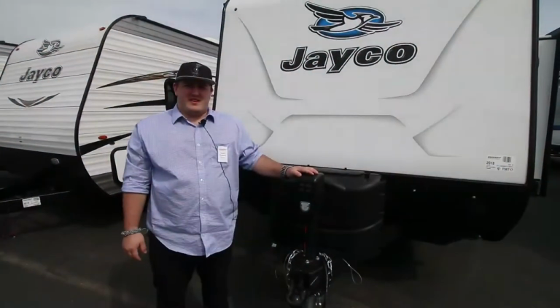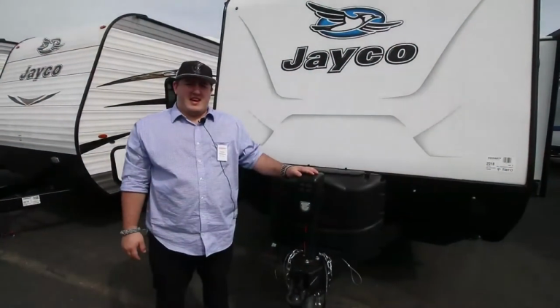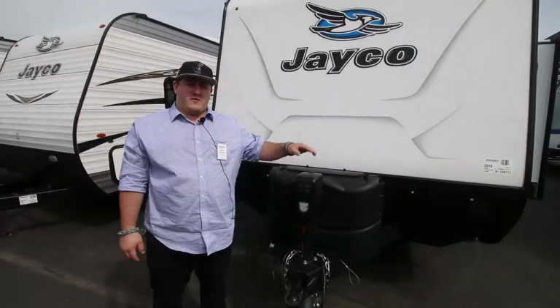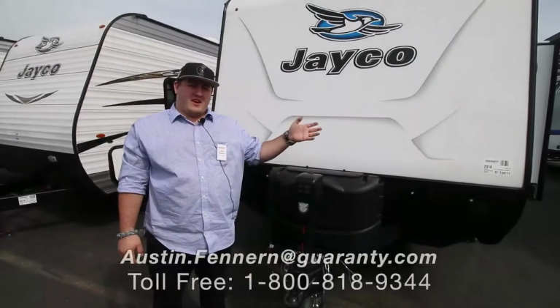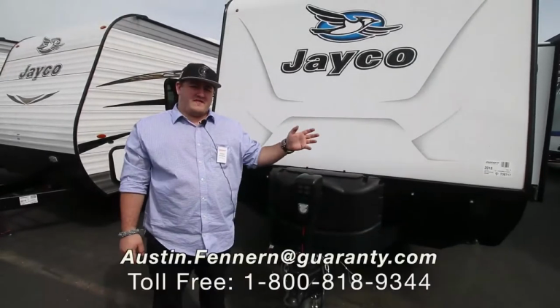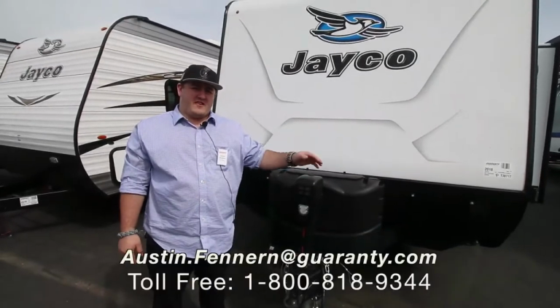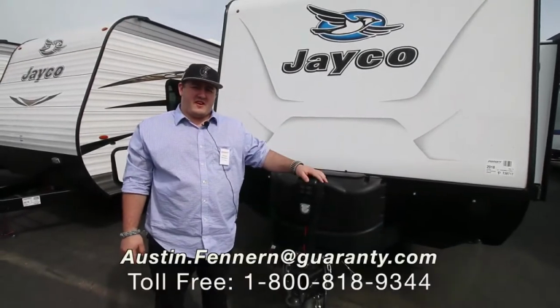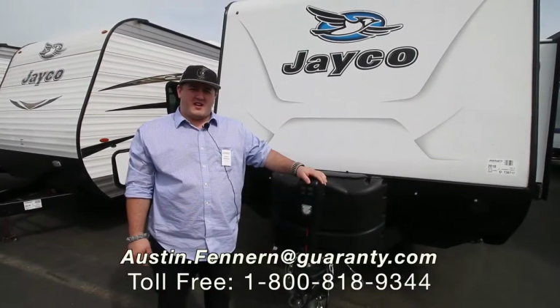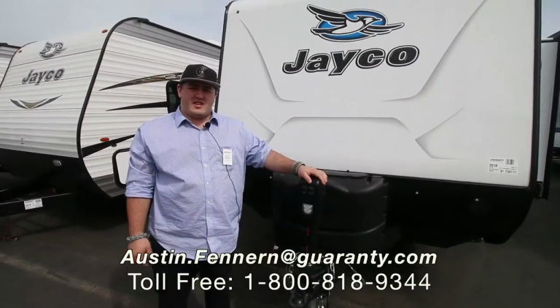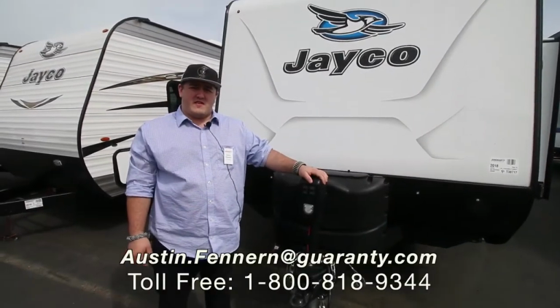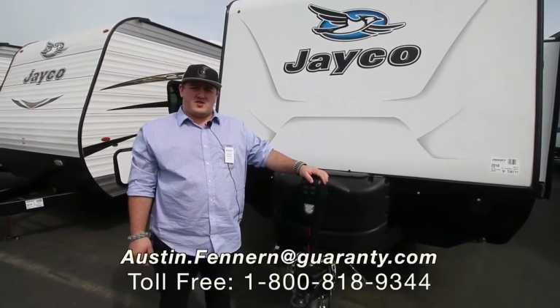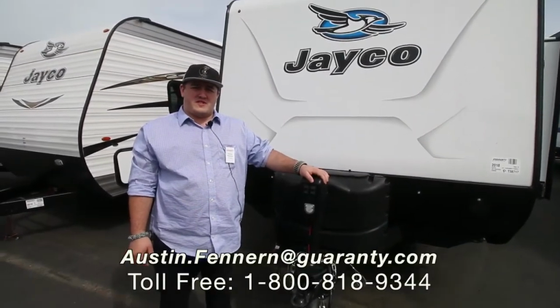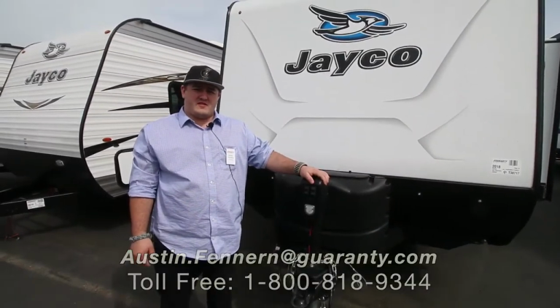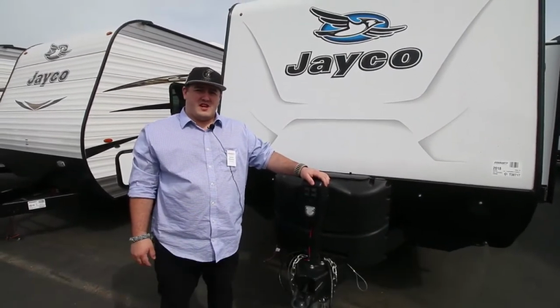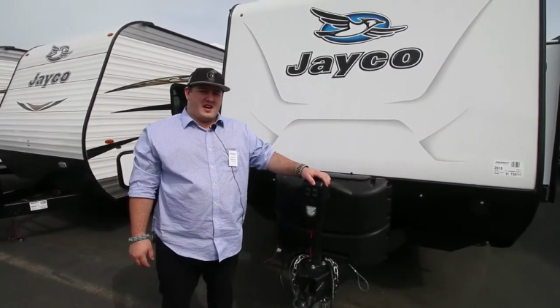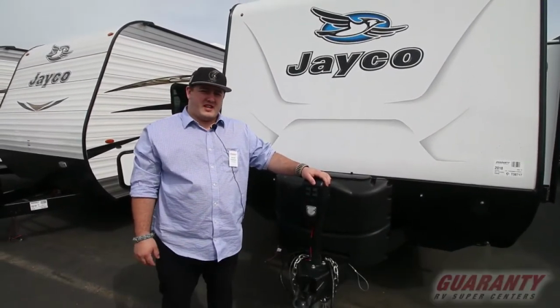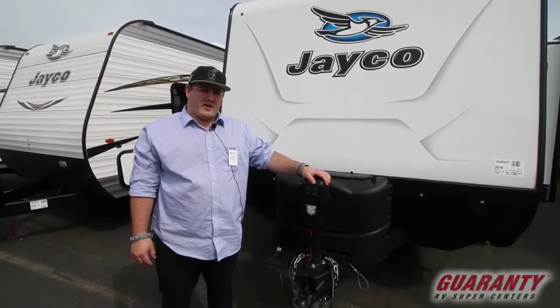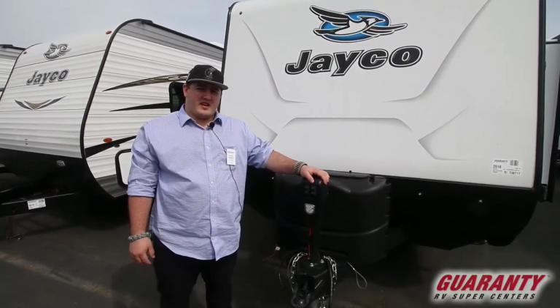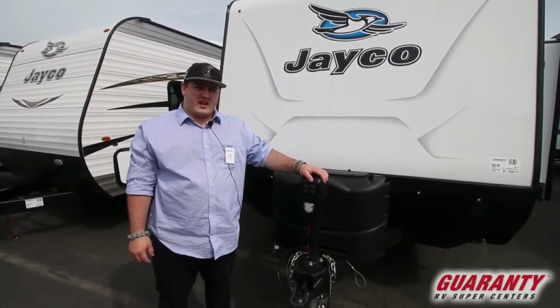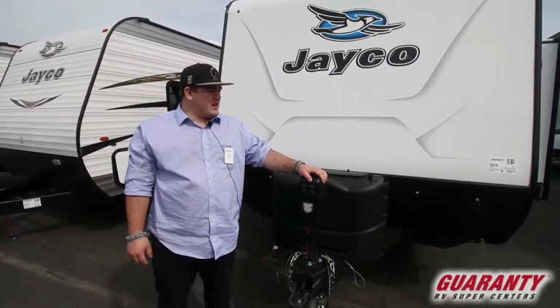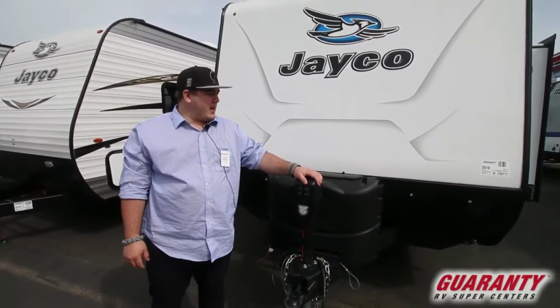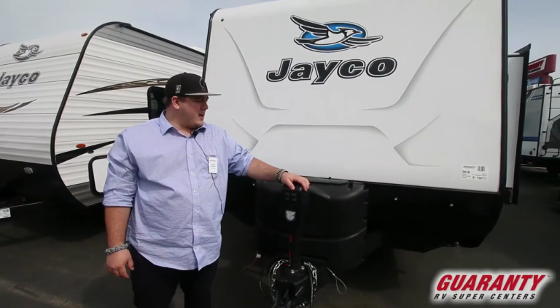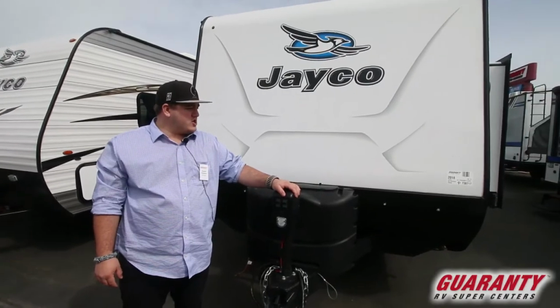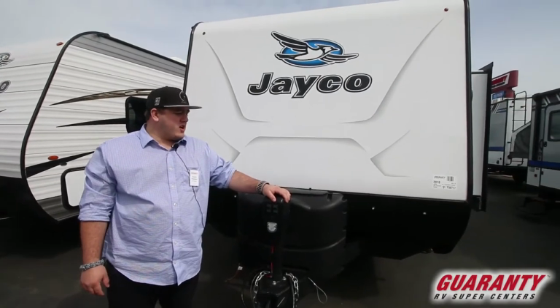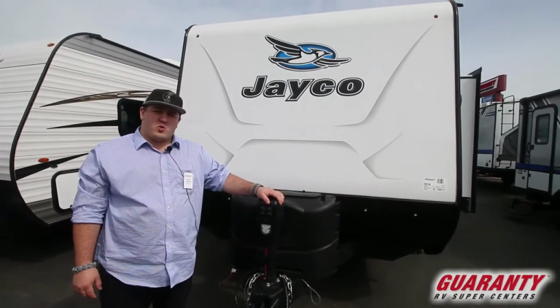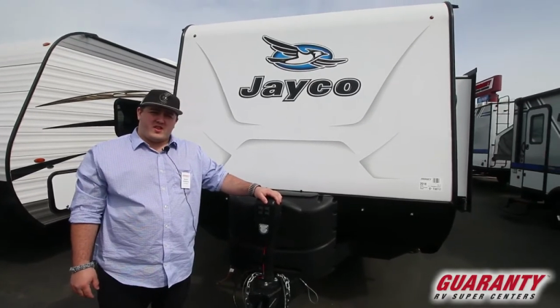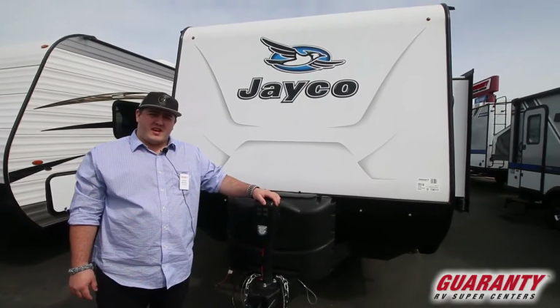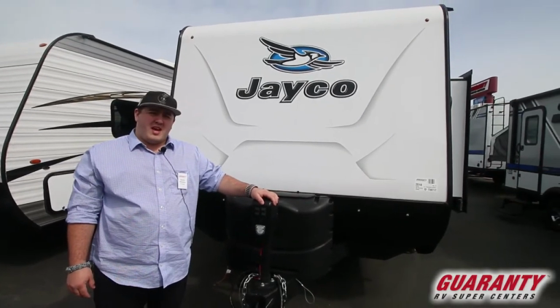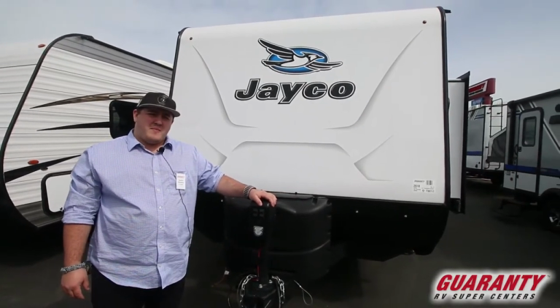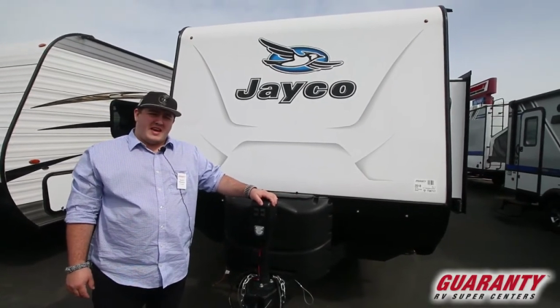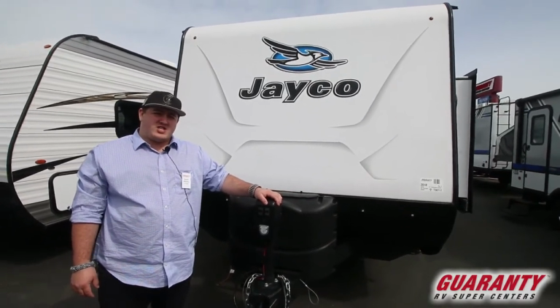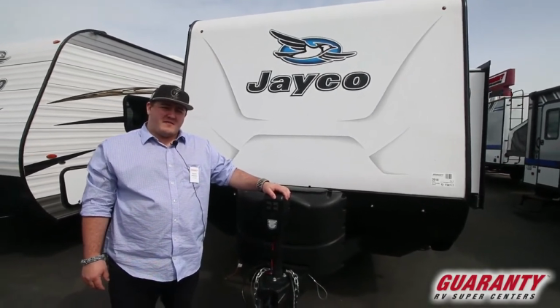Hey everyone, Austin Fenneran here at Guaranty RV Supercenters. Today we're going to take a look at a Jayco 23 BHM.